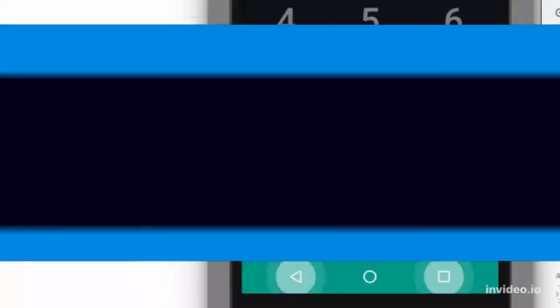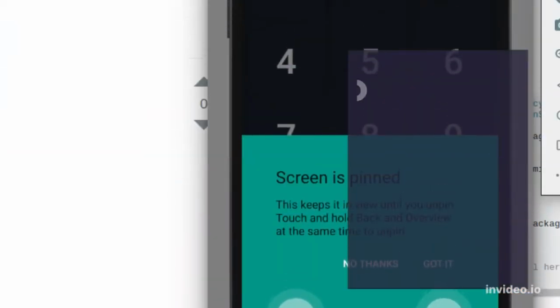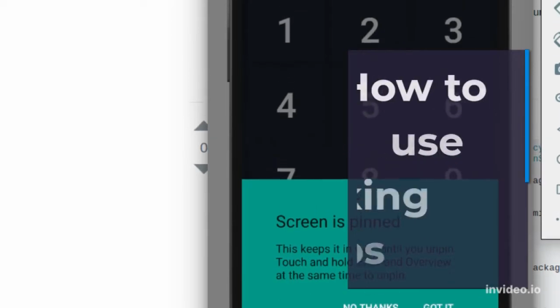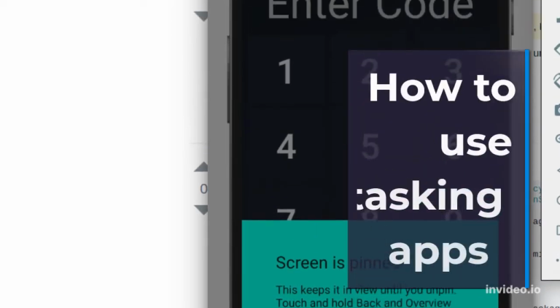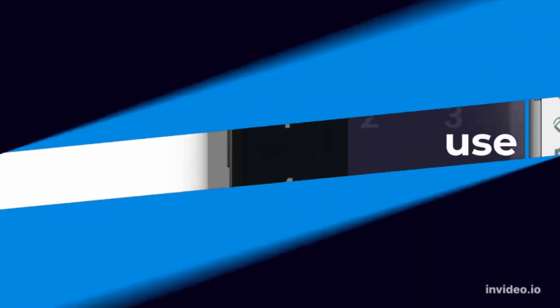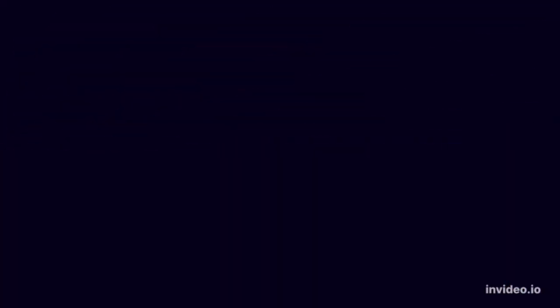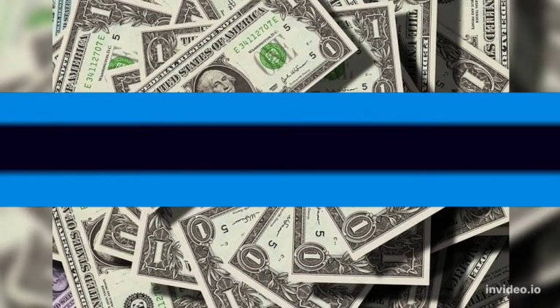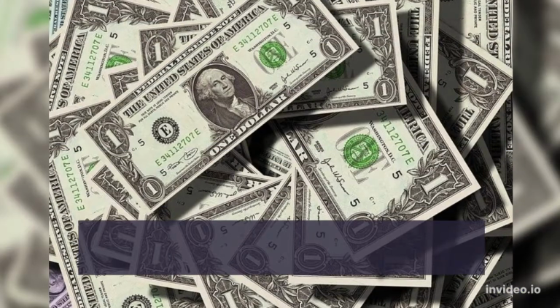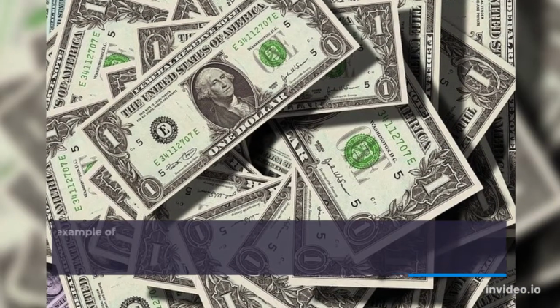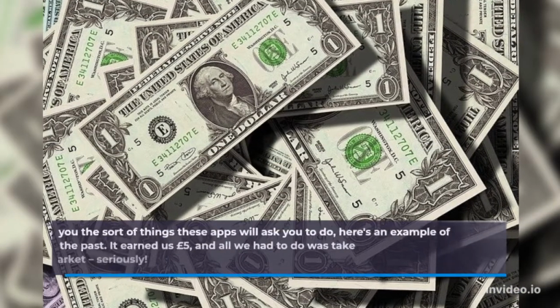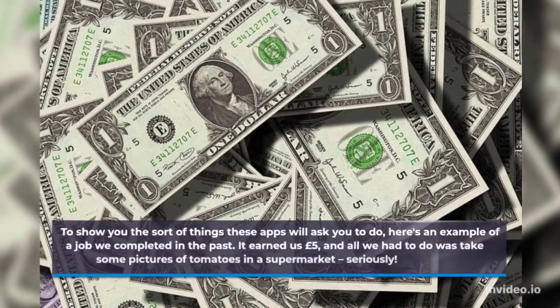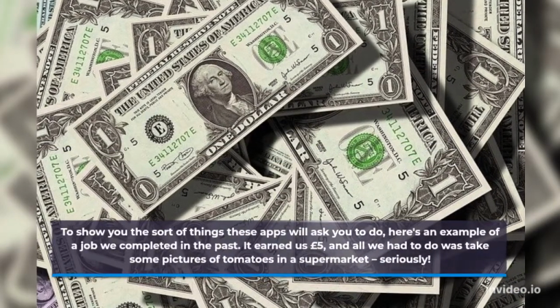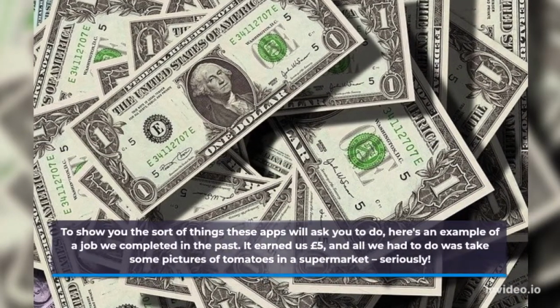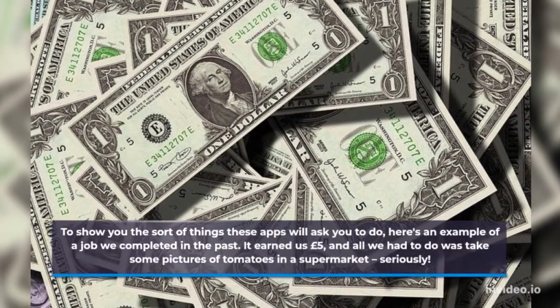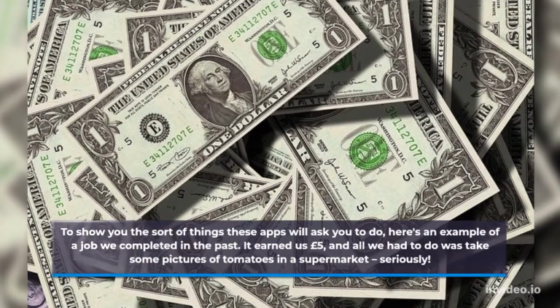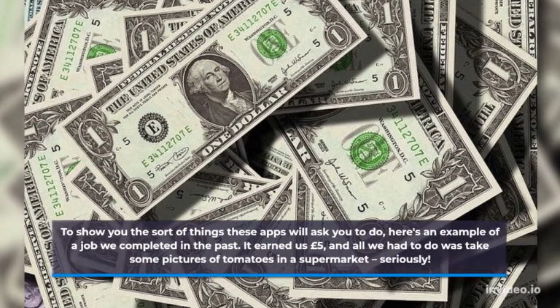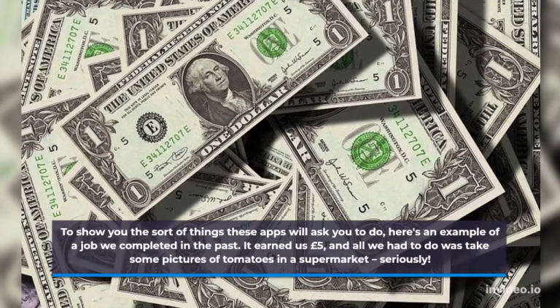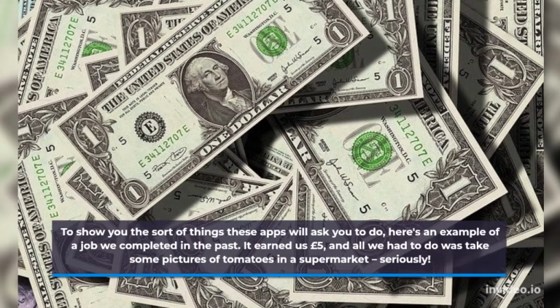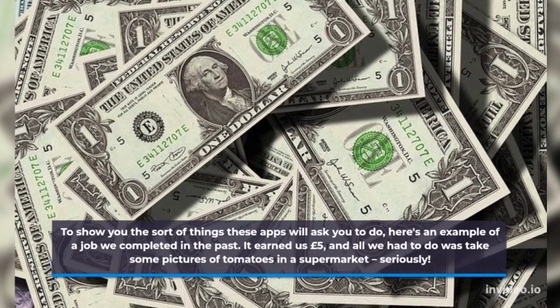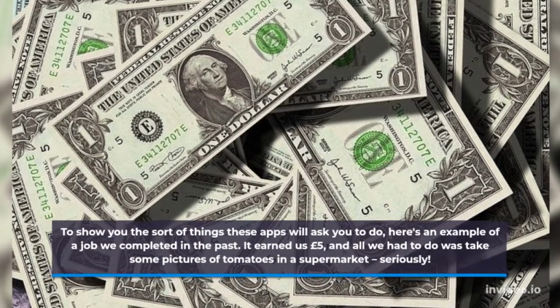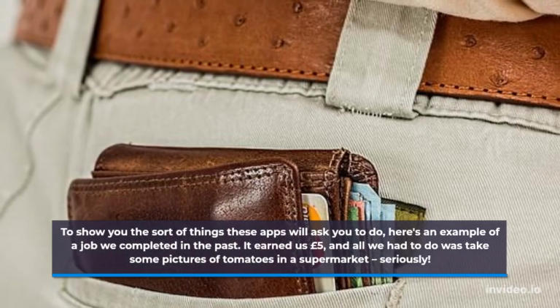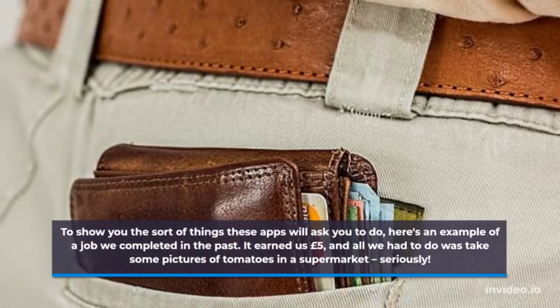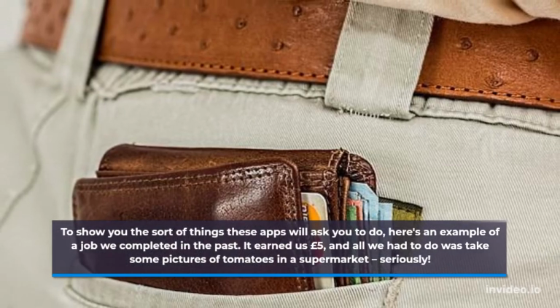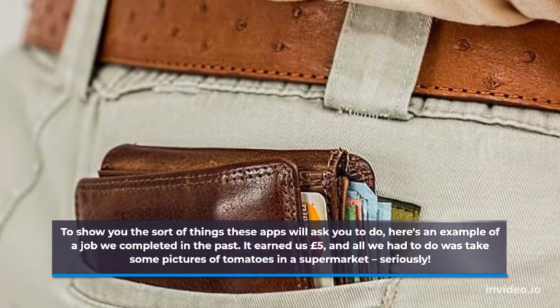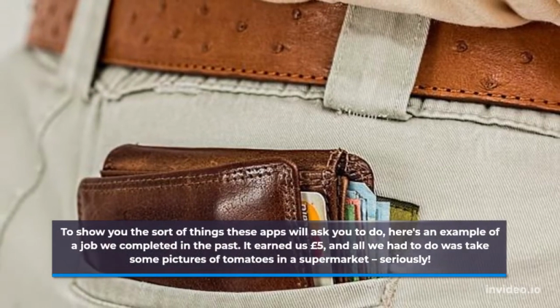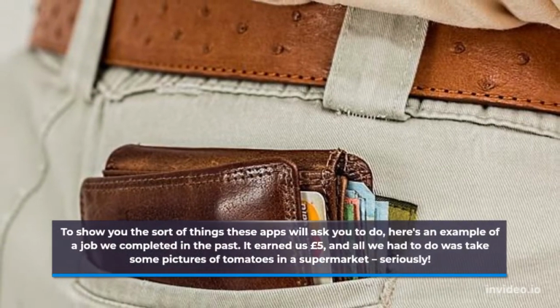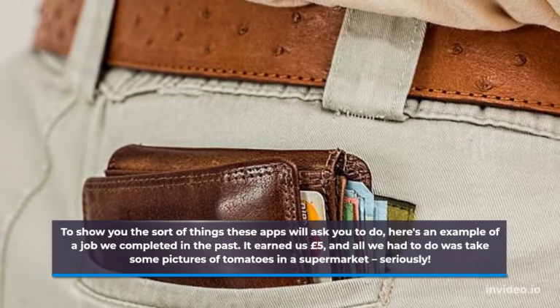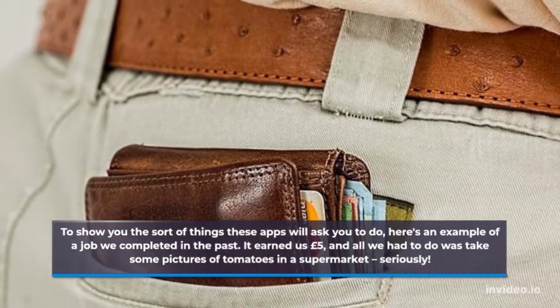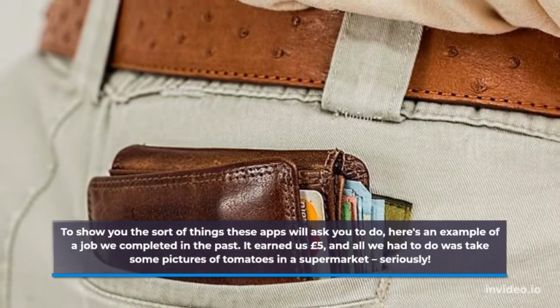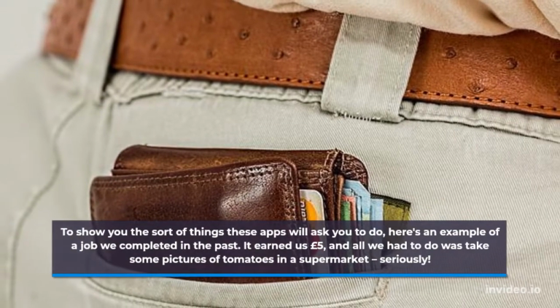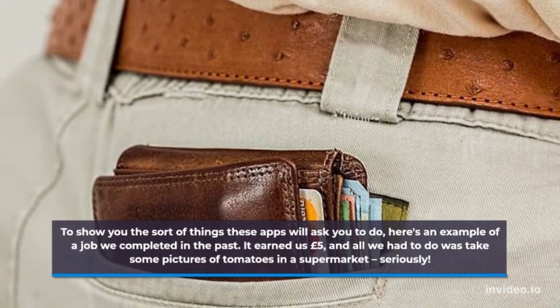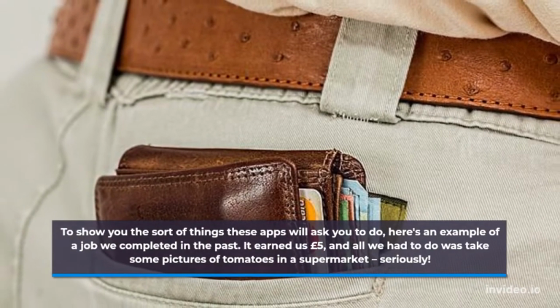To show you the sort of things these apps will ask you to do, here's an example of a job we completed in the past. It earned us £5, and all we had to do was take some pictures of tomatoes in a supermarket — seriously.